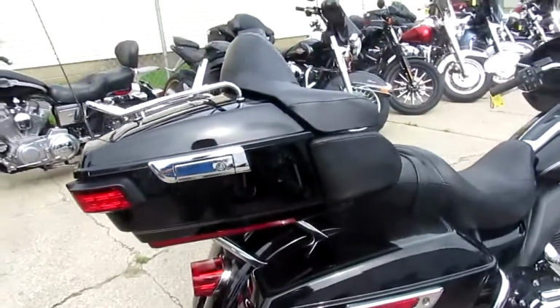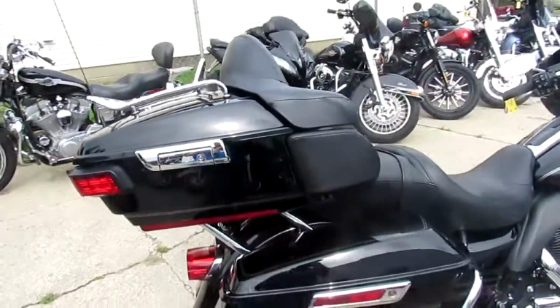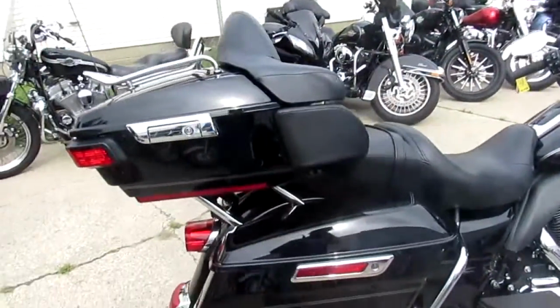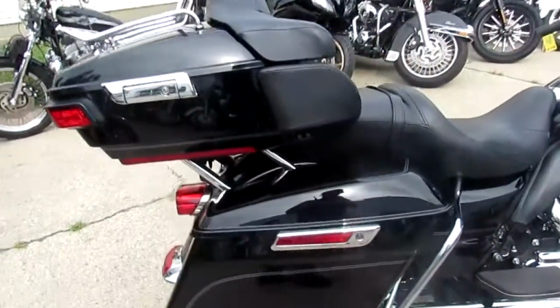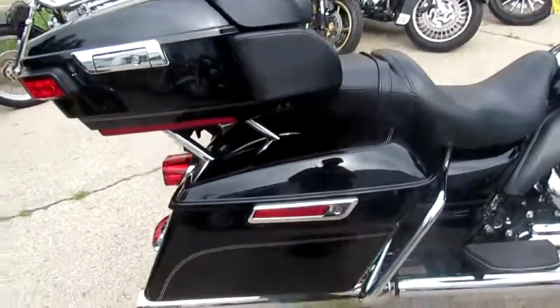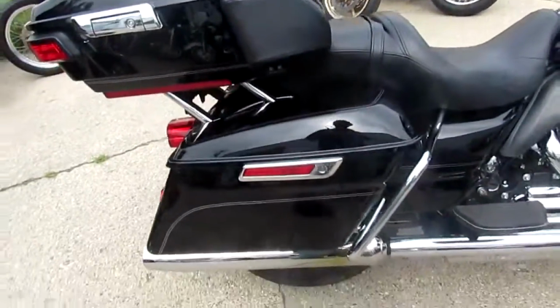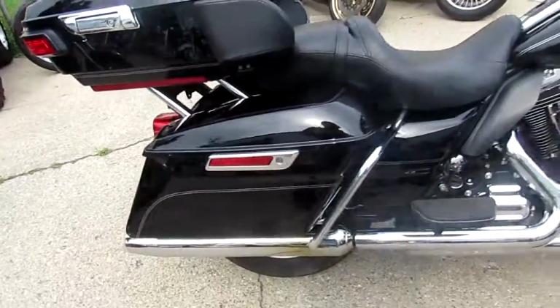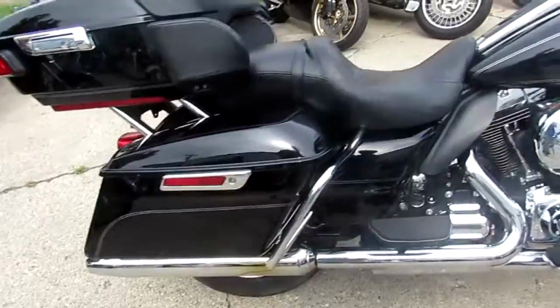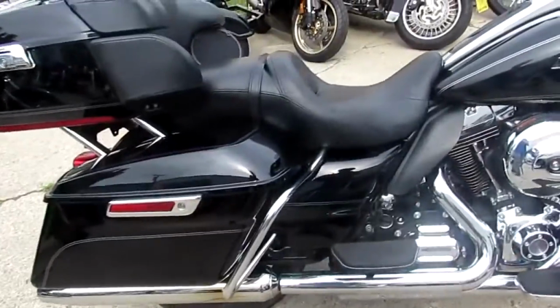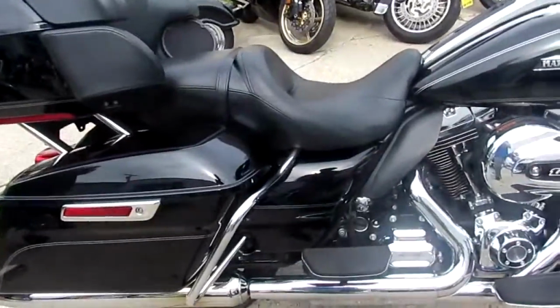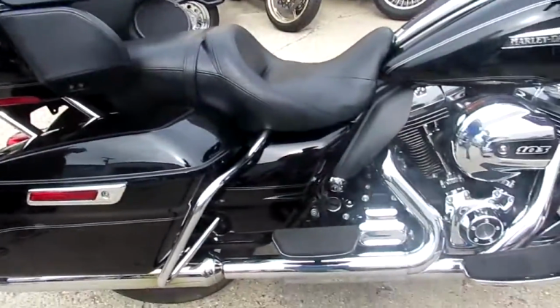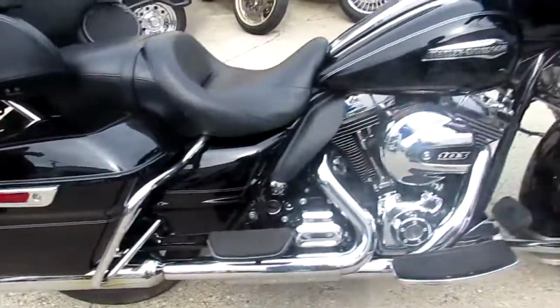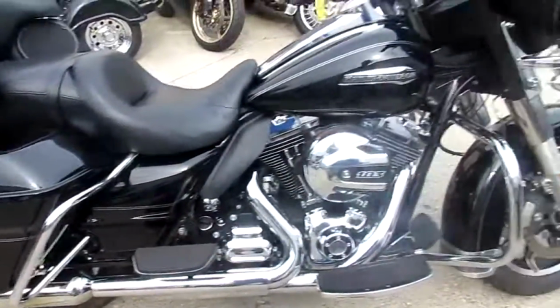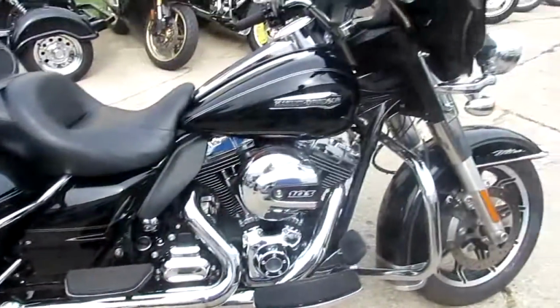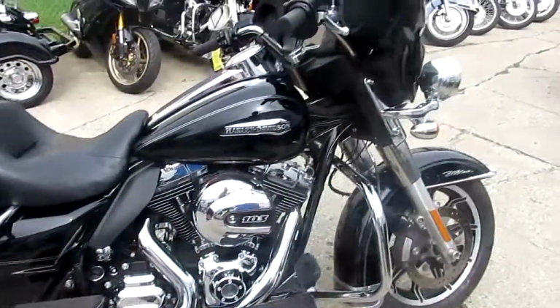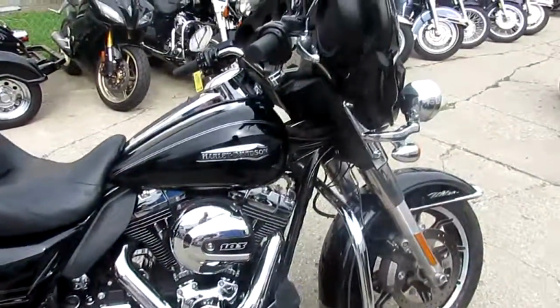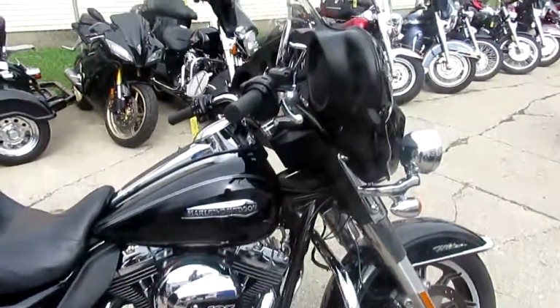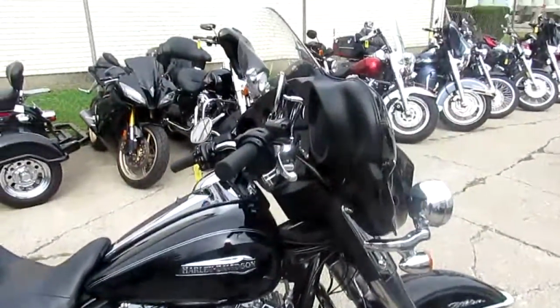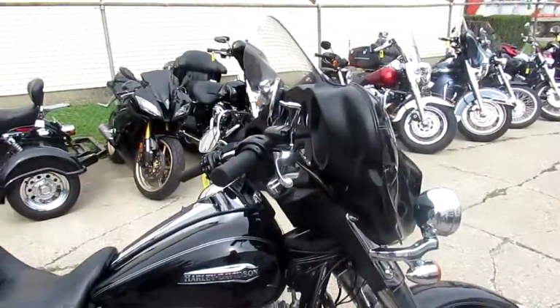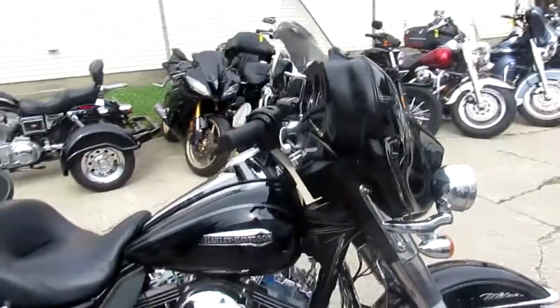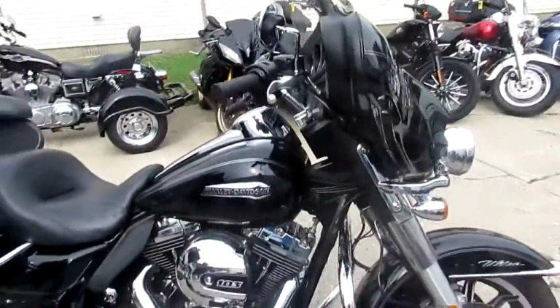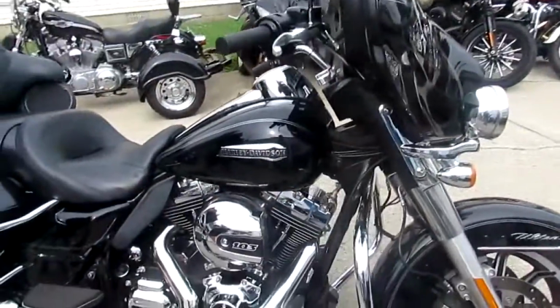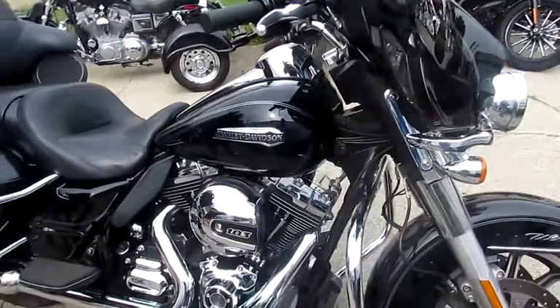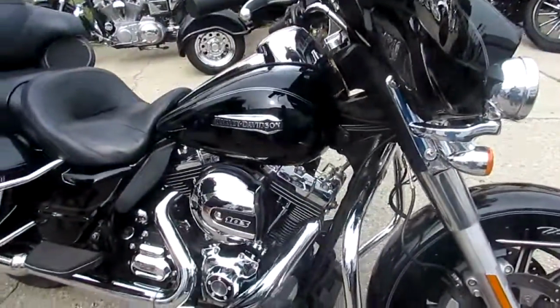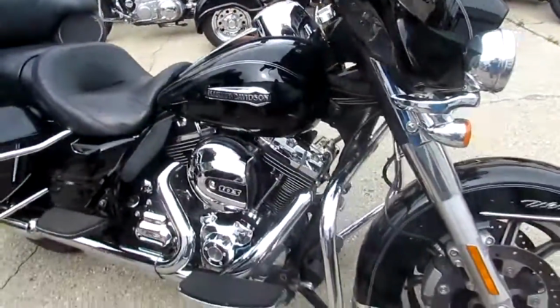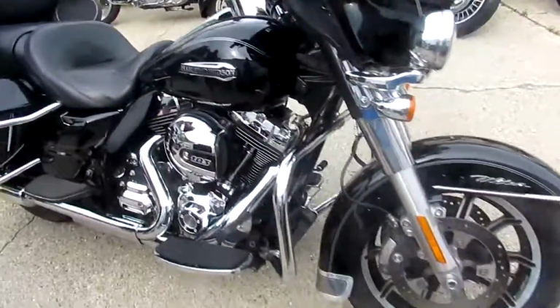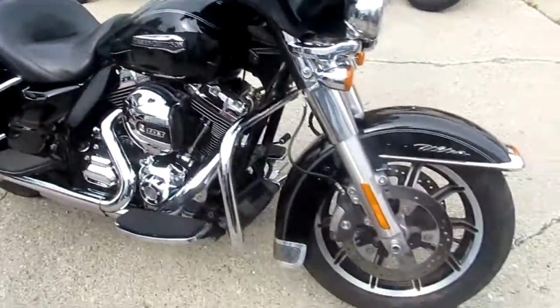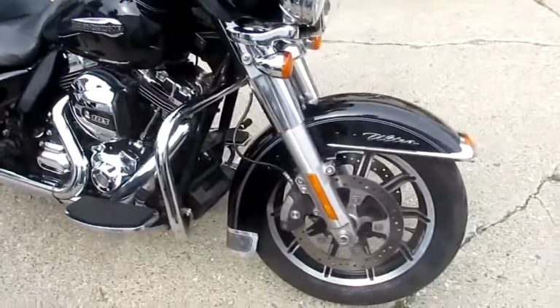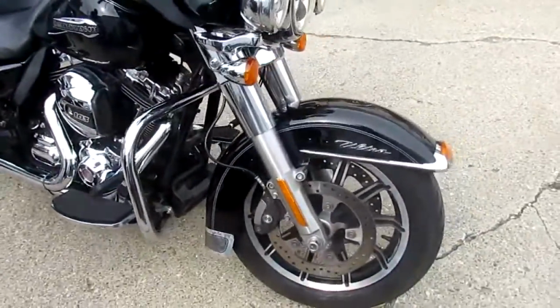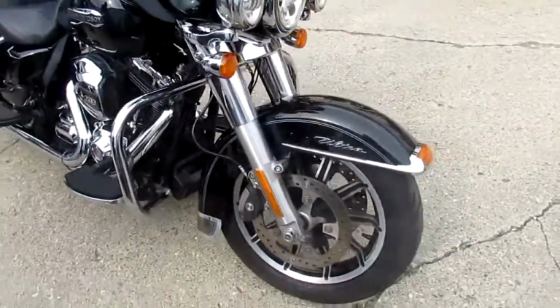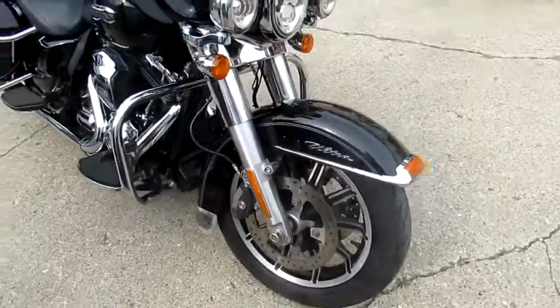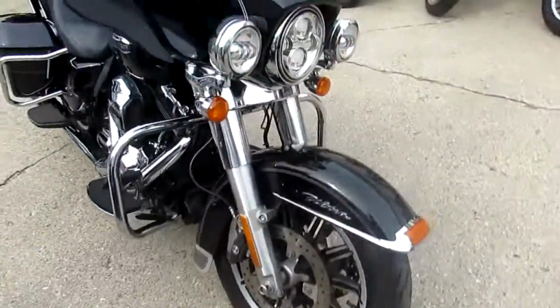This Ultra comes in vivid black paint and is all stock, no modifications. This bike has been inspected and certified. Get out and crank up the tunes on this 2016 Ultra for only $15,900.